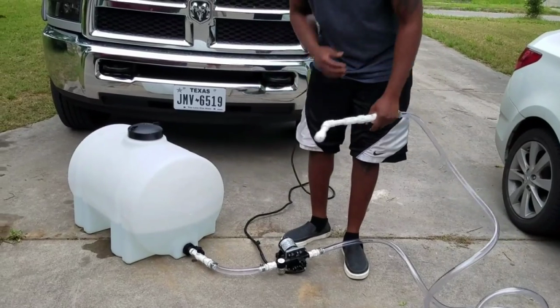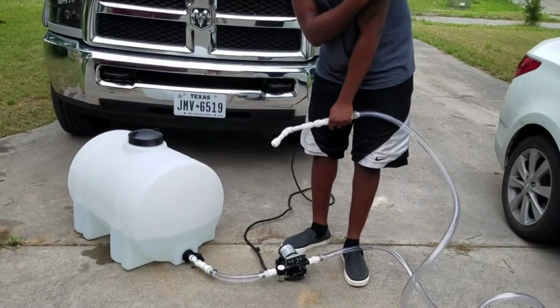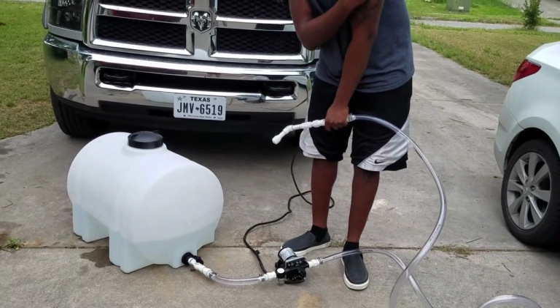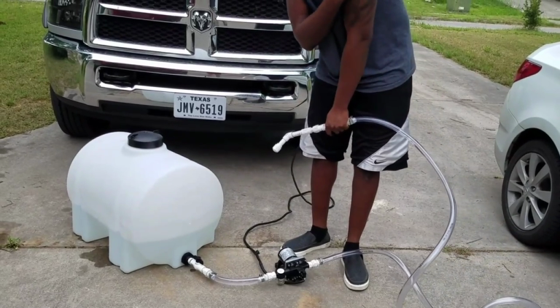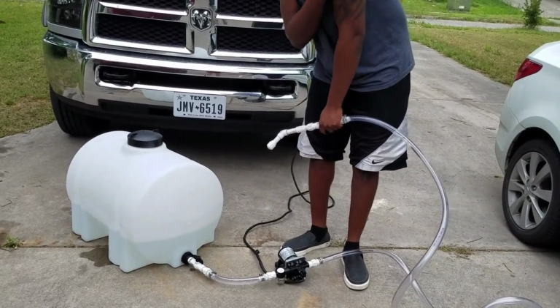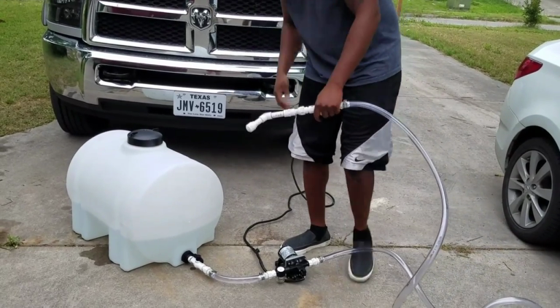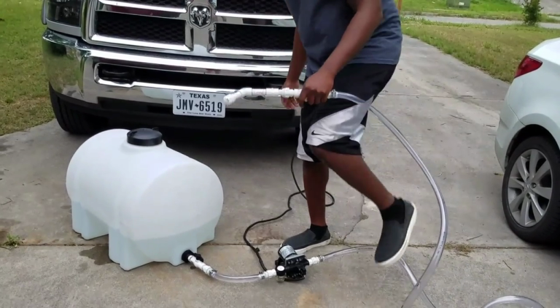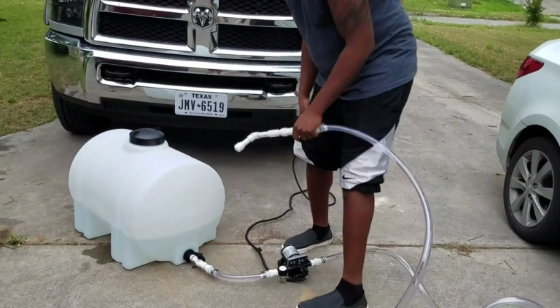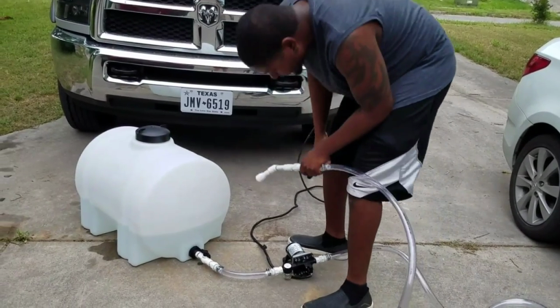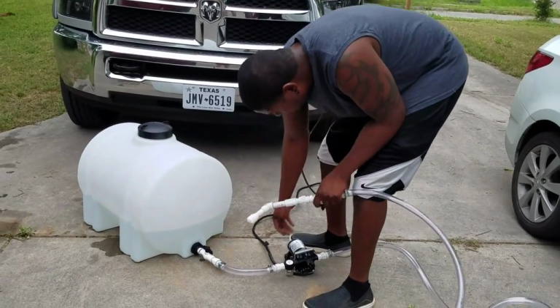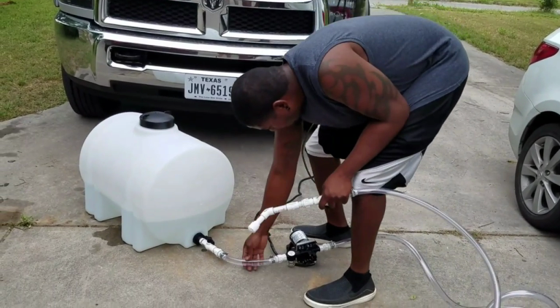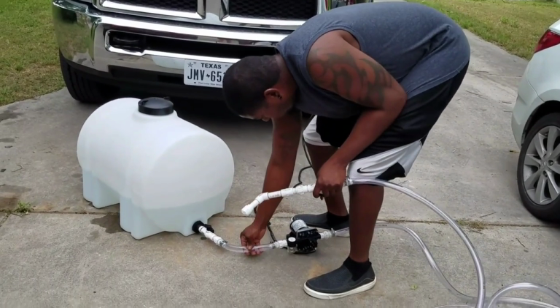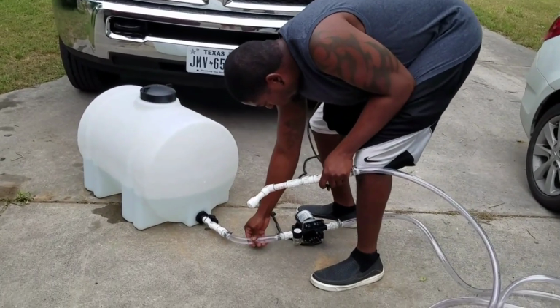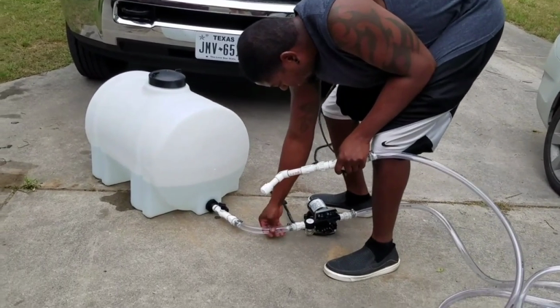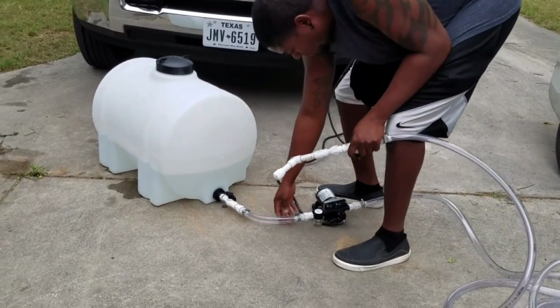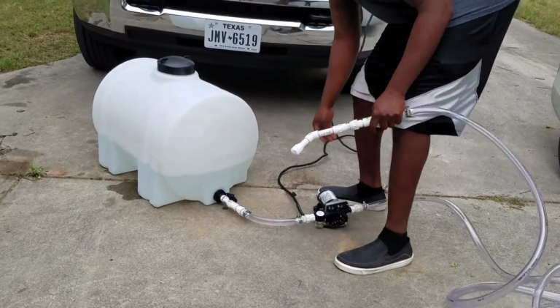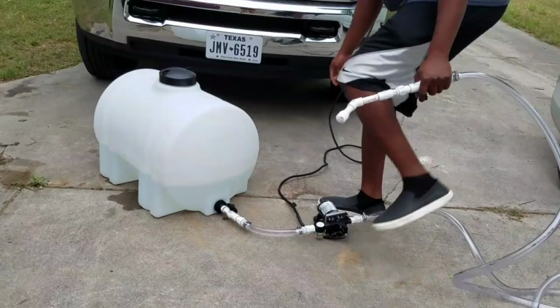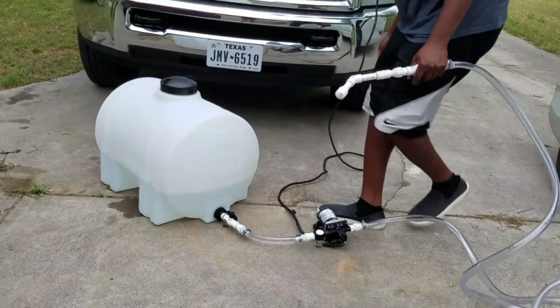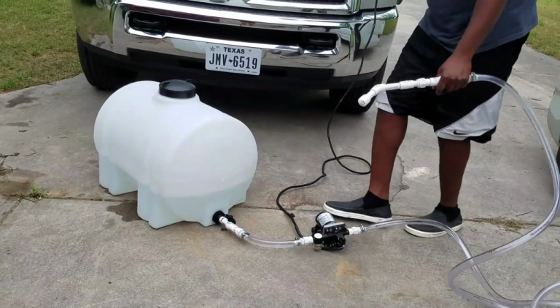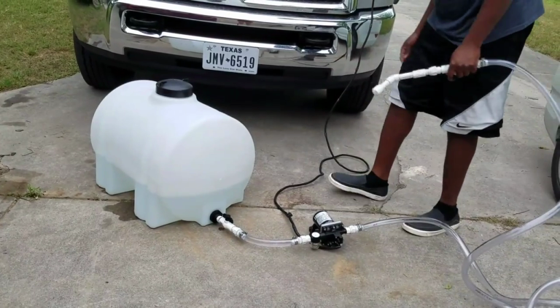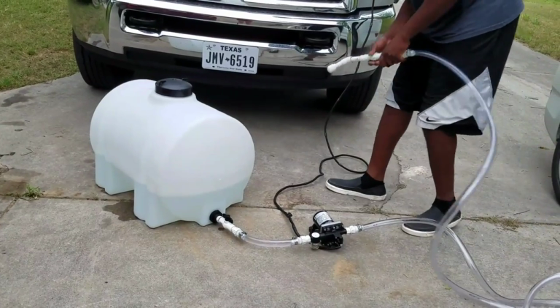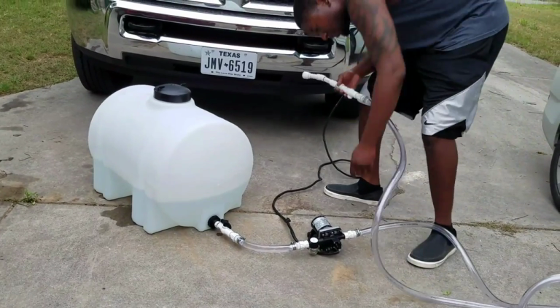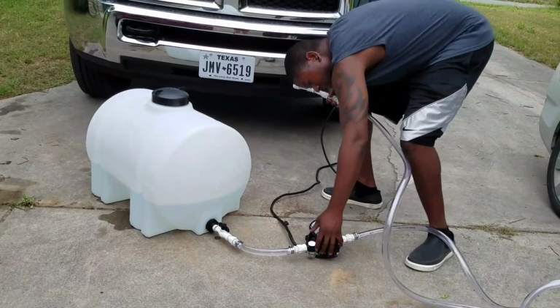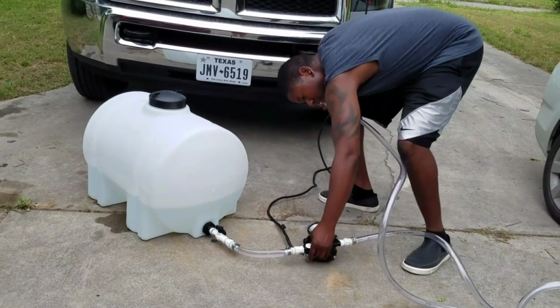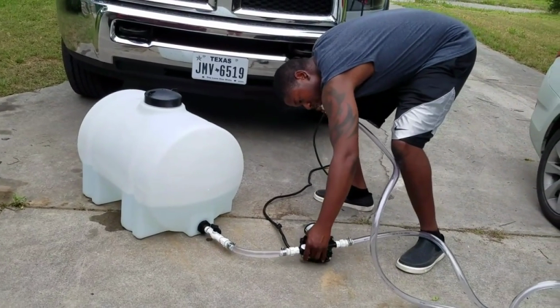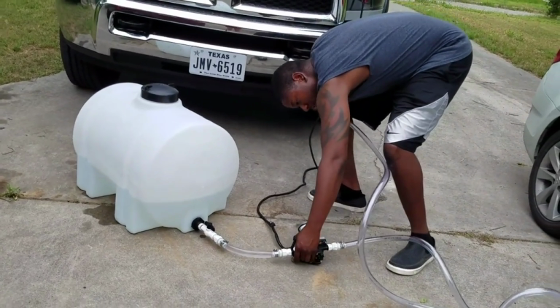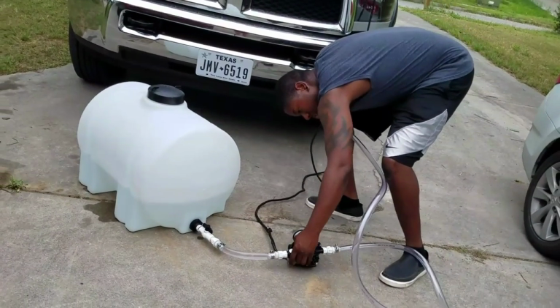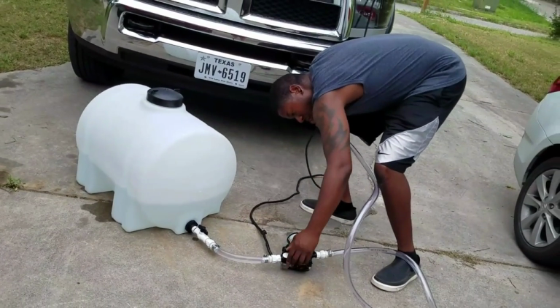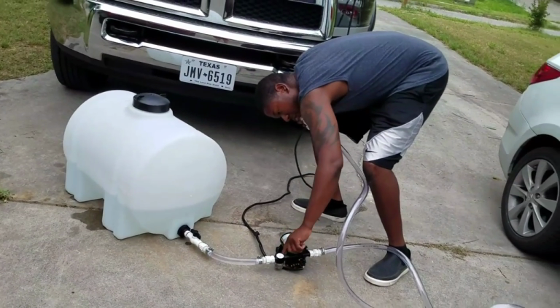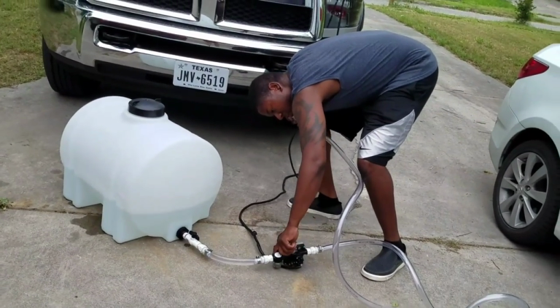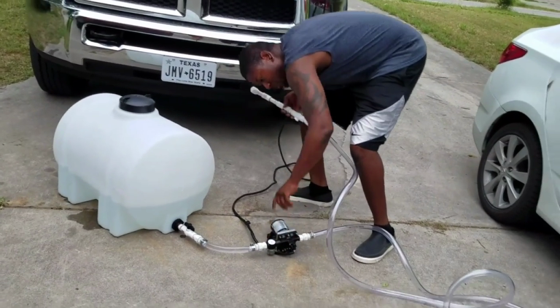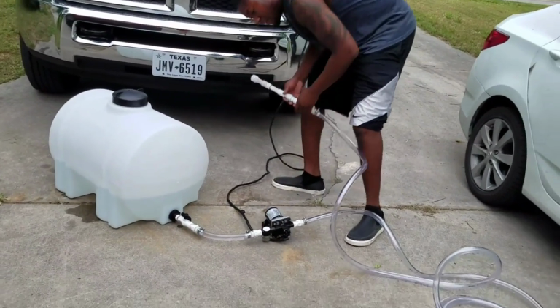It's got some air bubbles in there but it'll be alright. So far no leaks. Looks like there's water filling up the strainer.